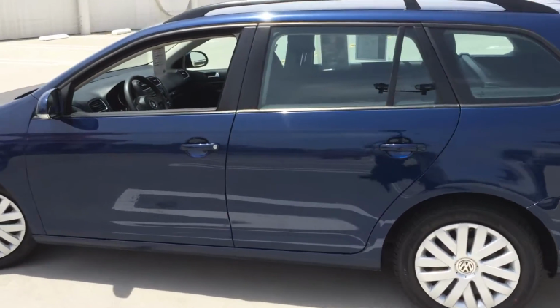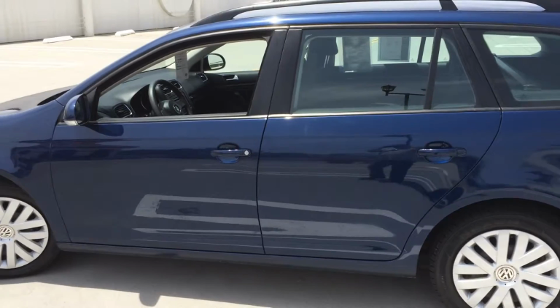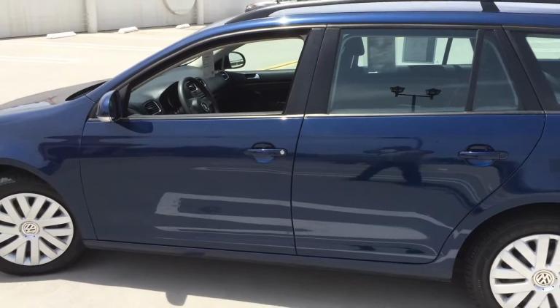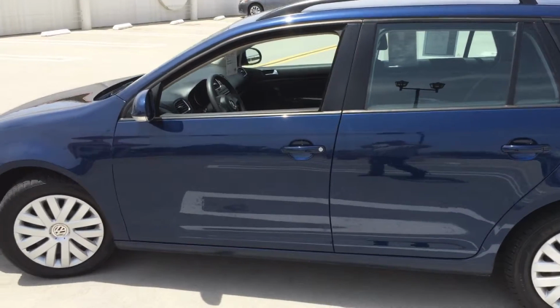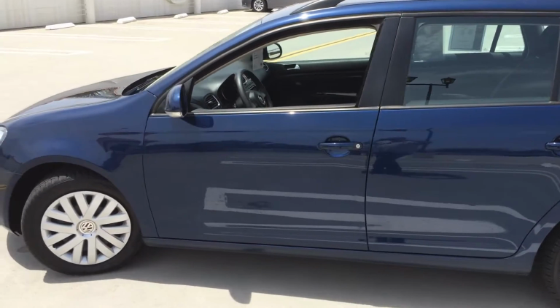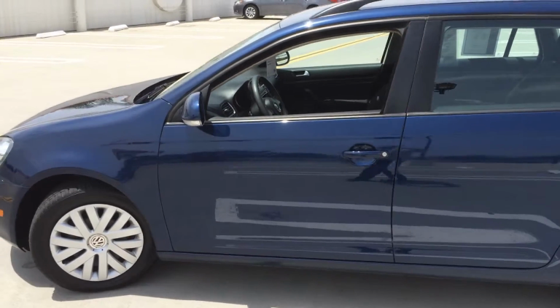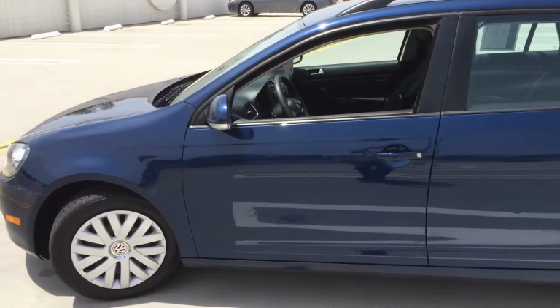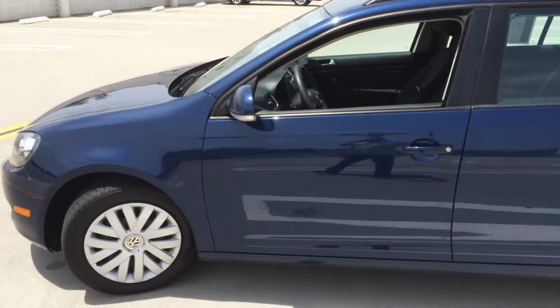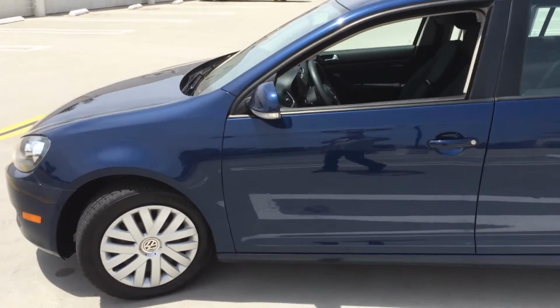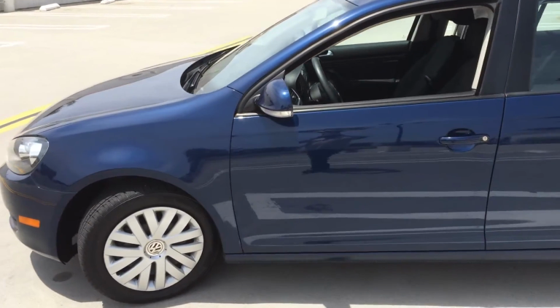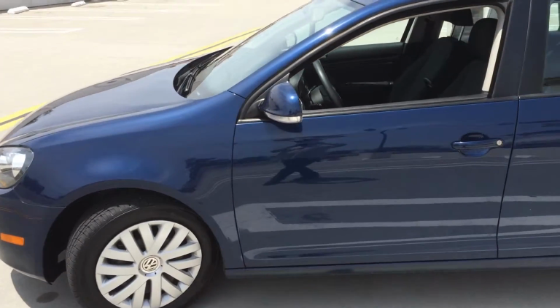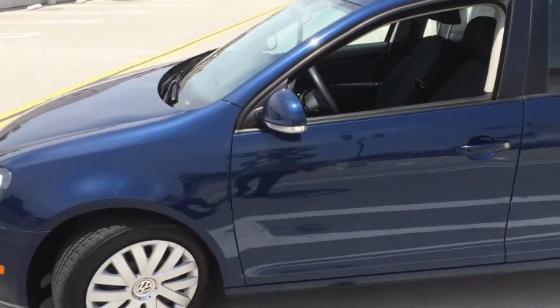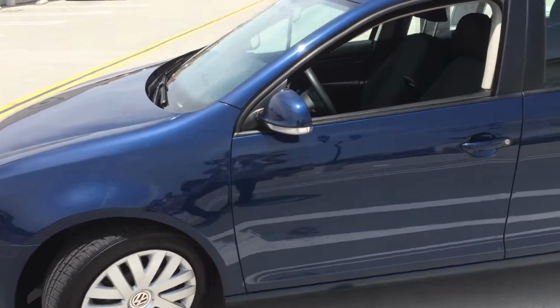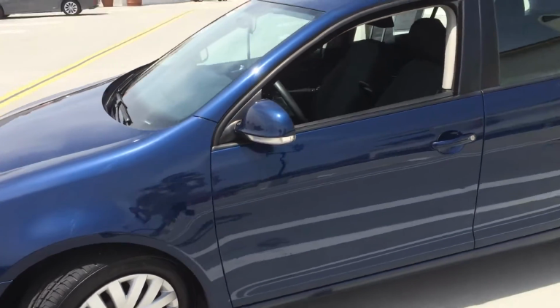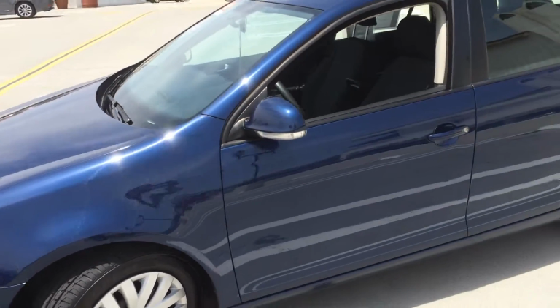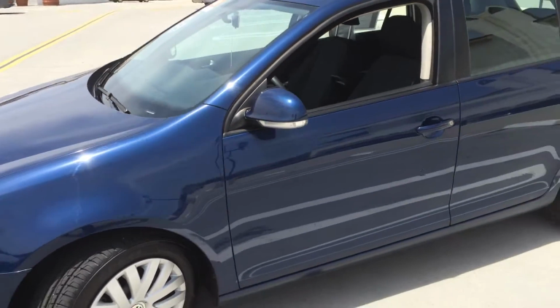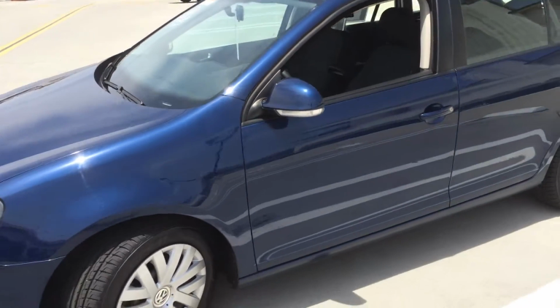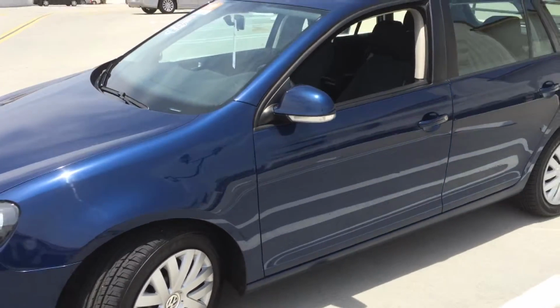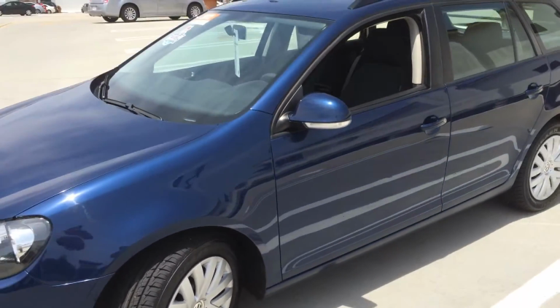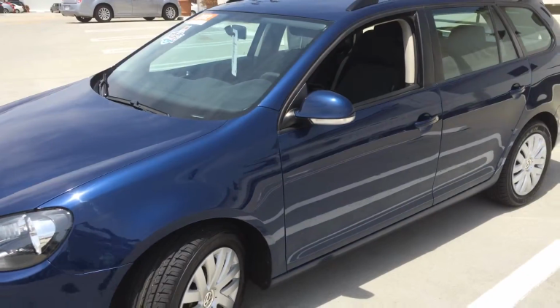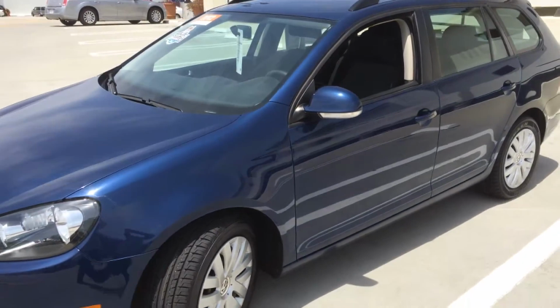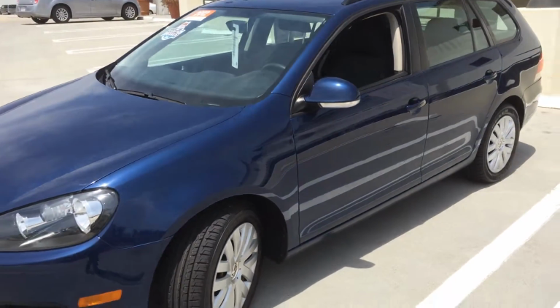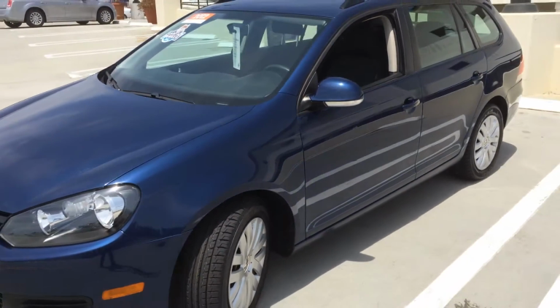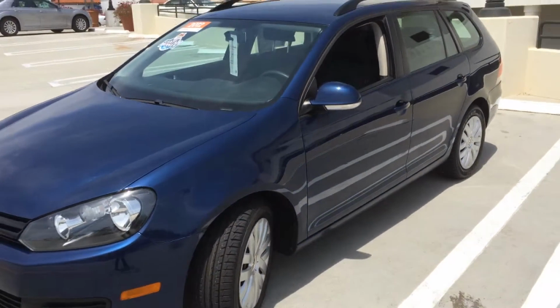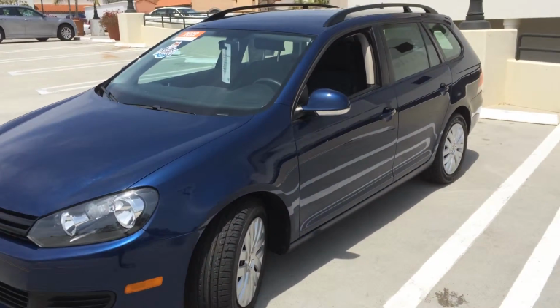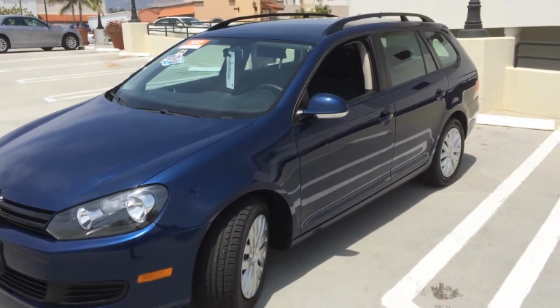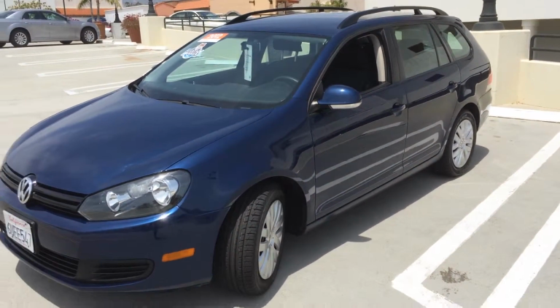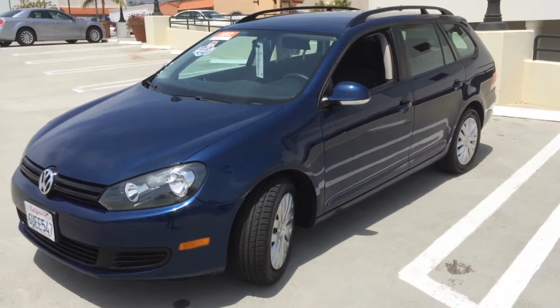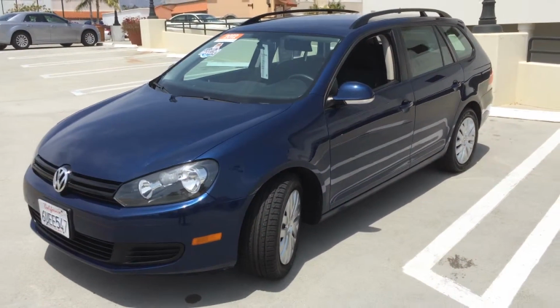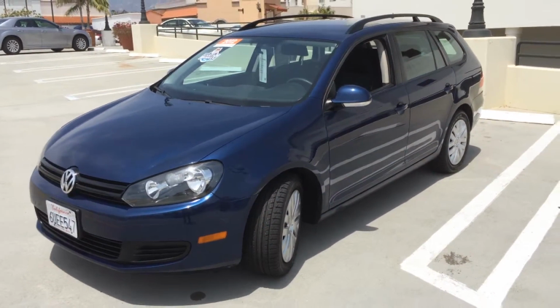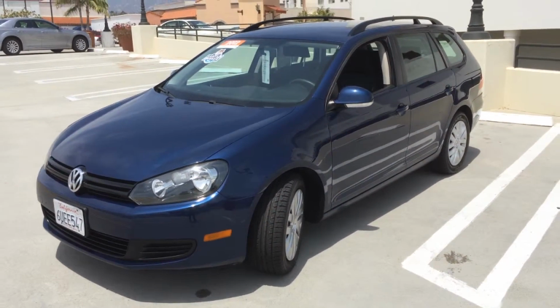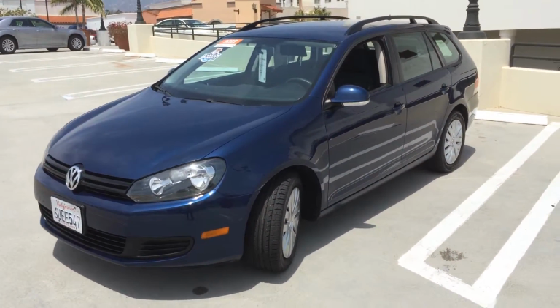Be sure to come and take a look at this gem. It's located at the corner of Chapala and Ortega, downtown Santa Barbara at Santa Barbara Volkswagen. Come in for a test drive today.